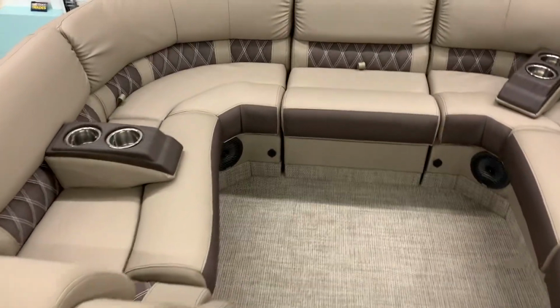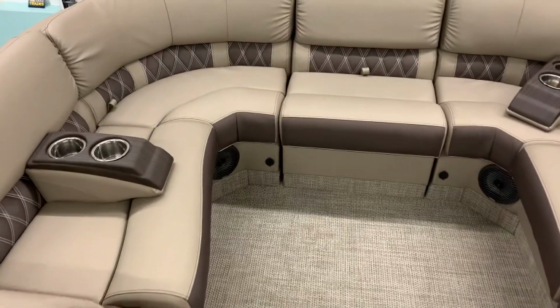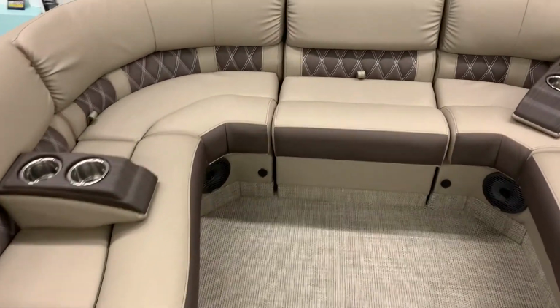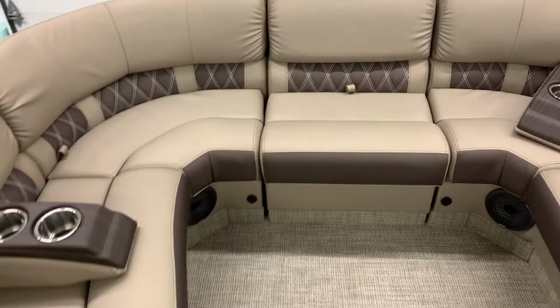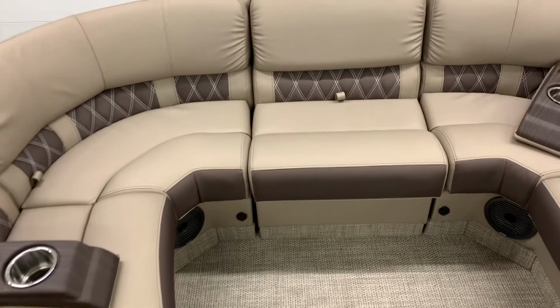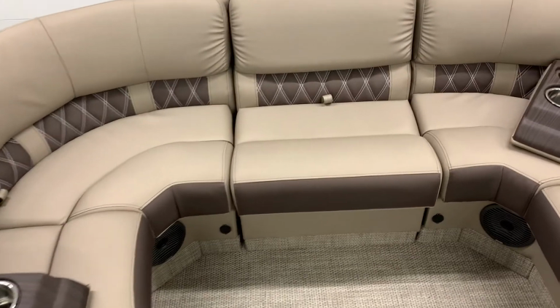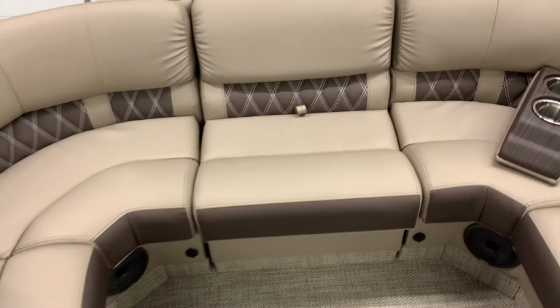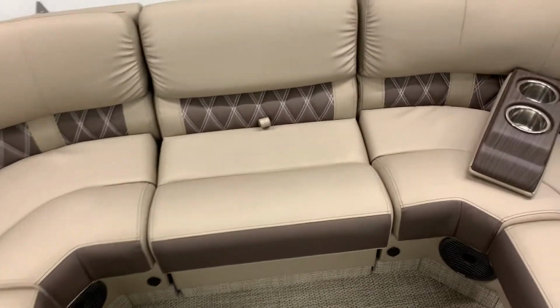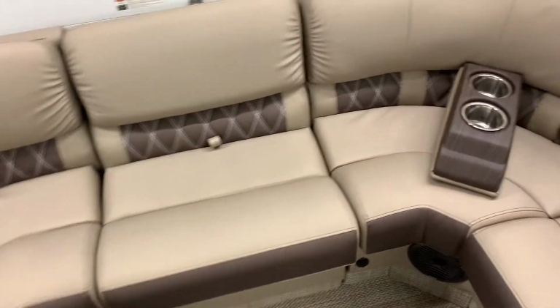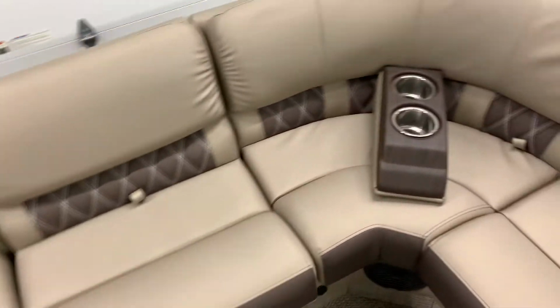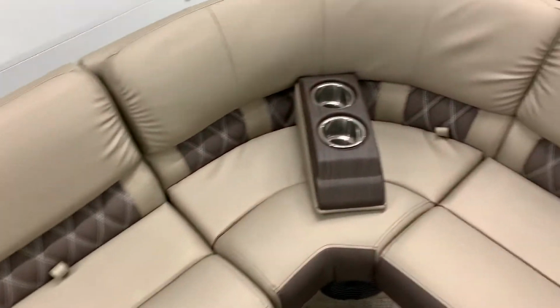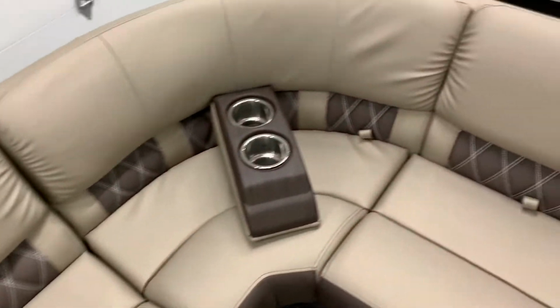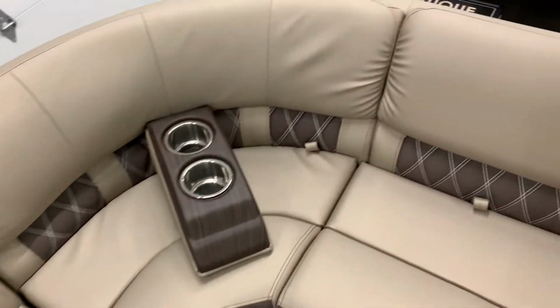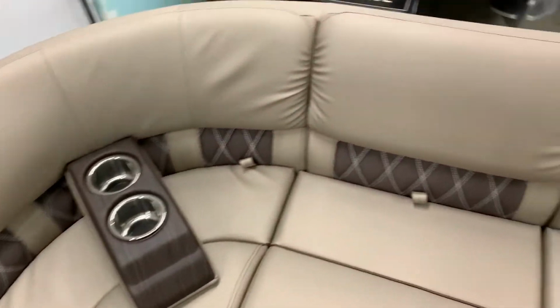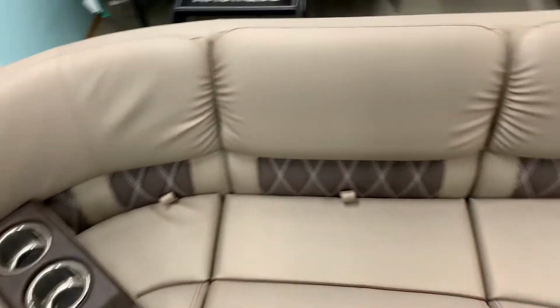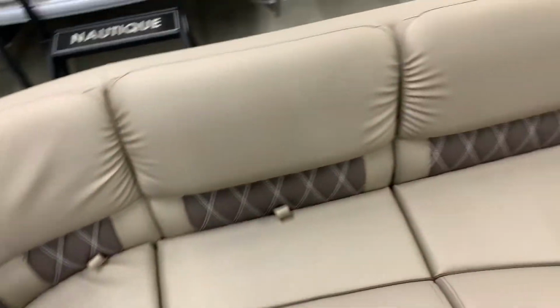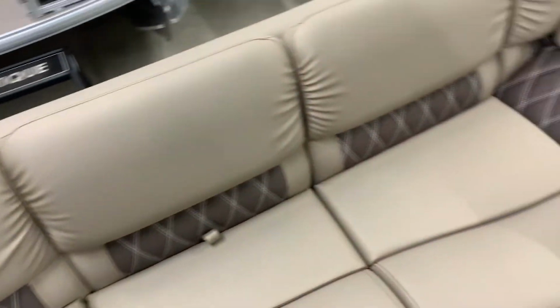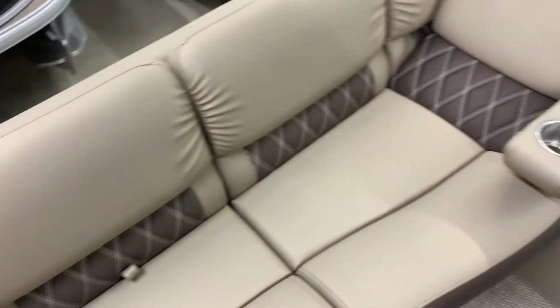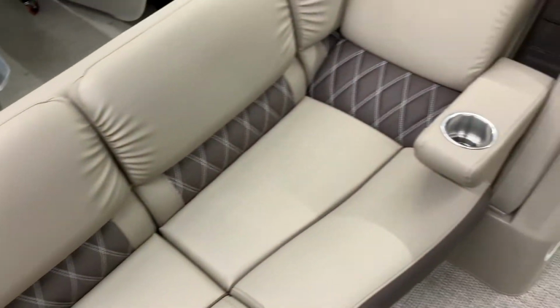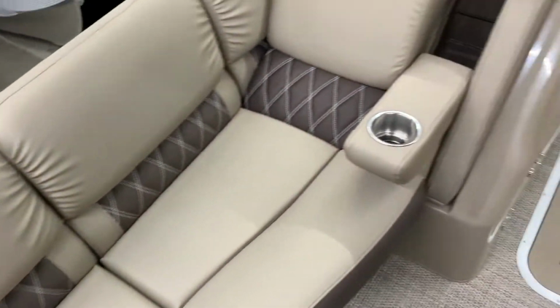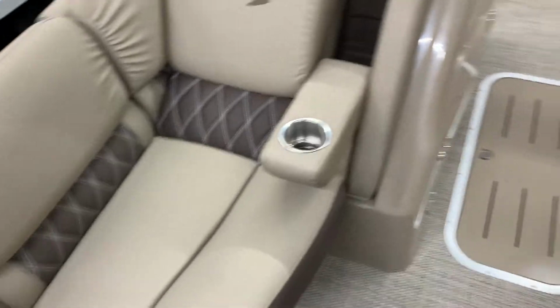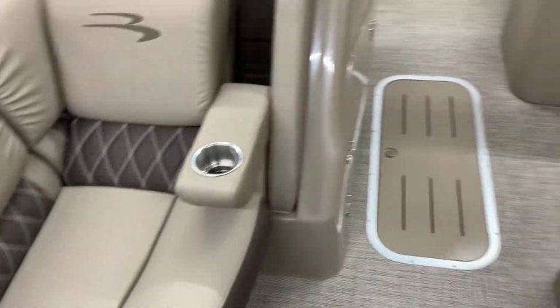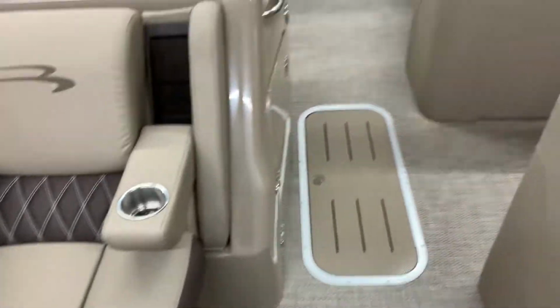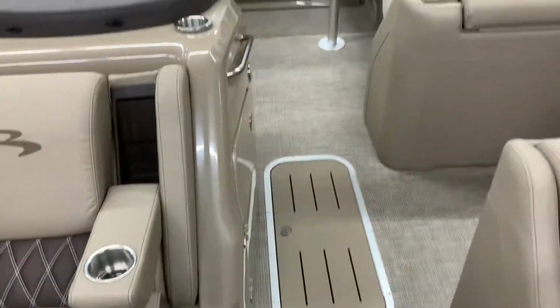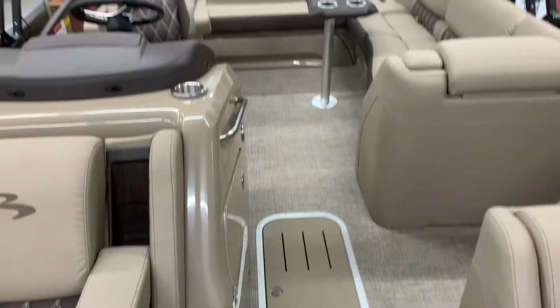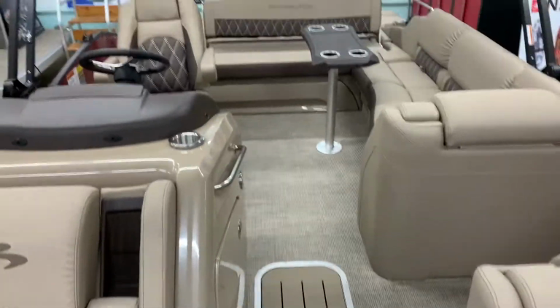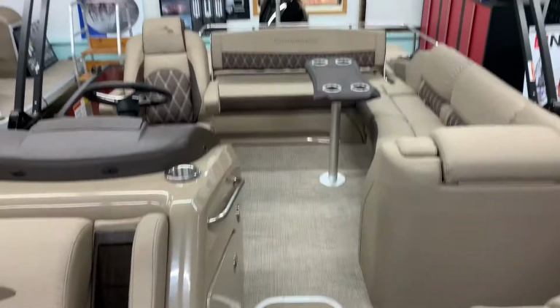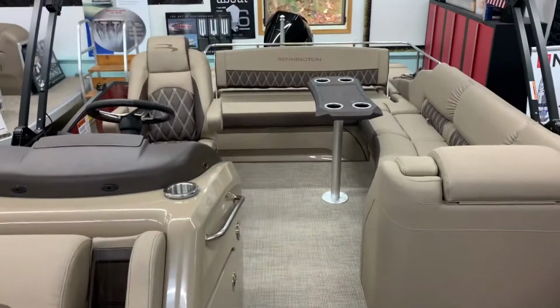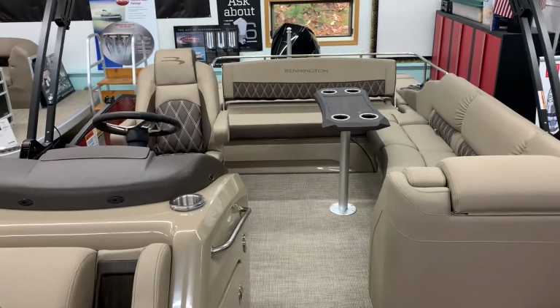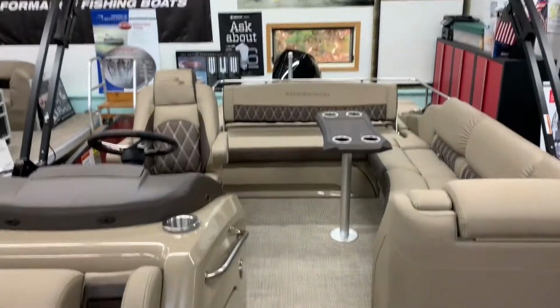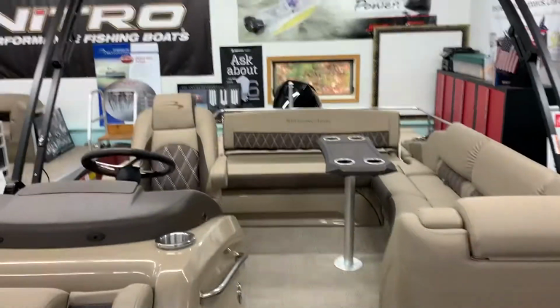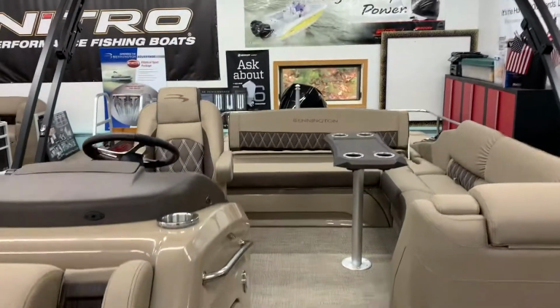What a beautiful tri-toon. This tri-toon is equipped with the elliptical sport performance package and has a Mercury 300XL engine on it.